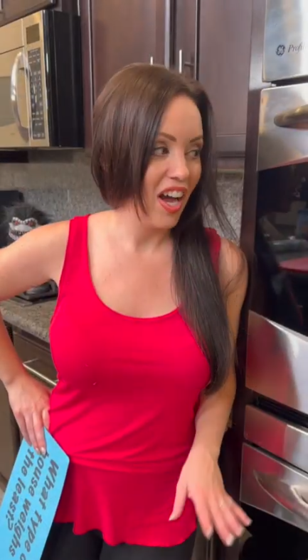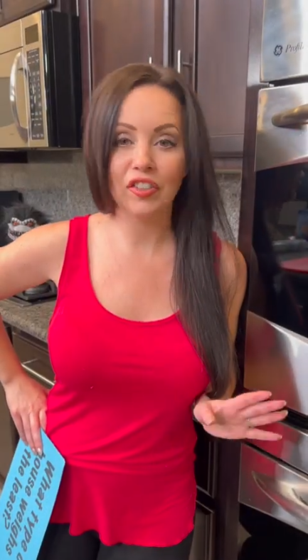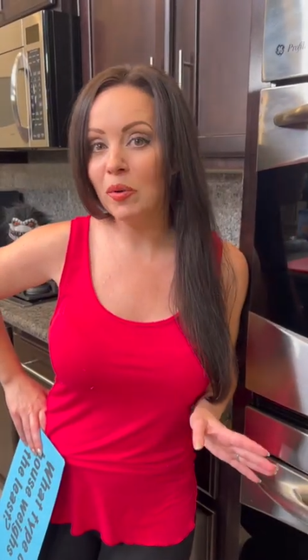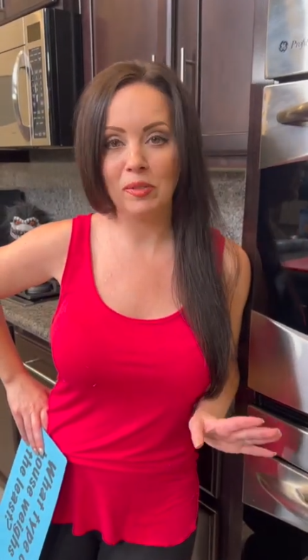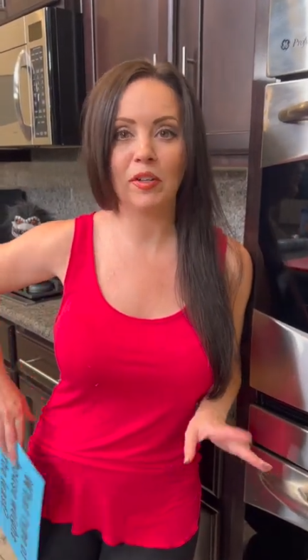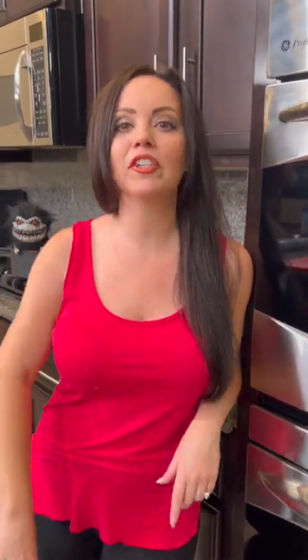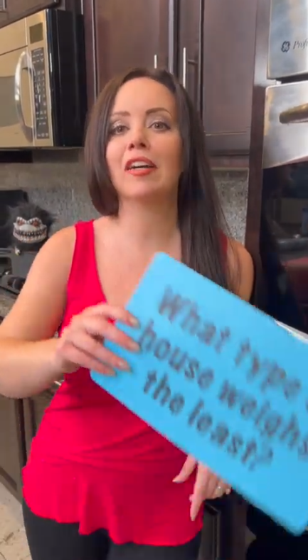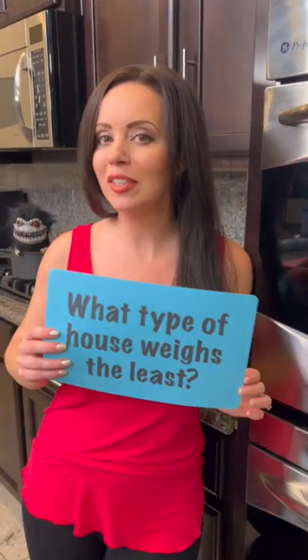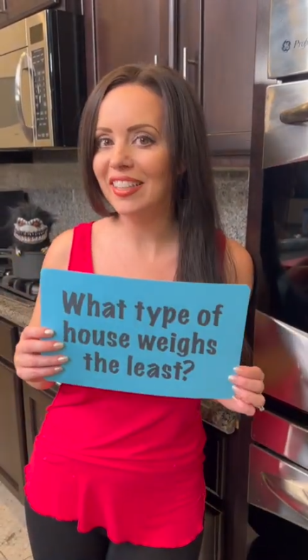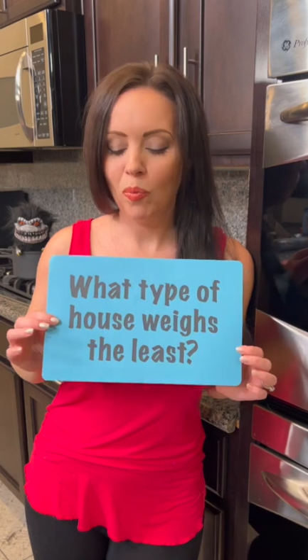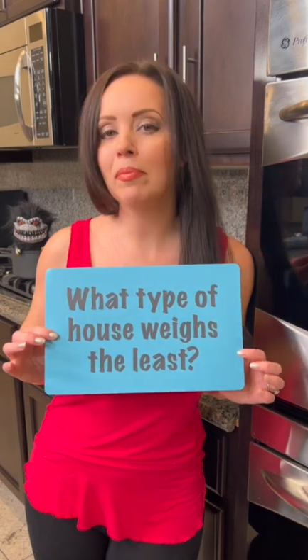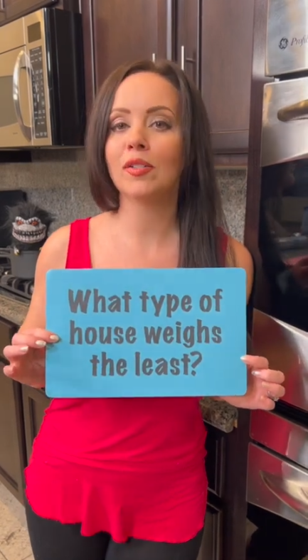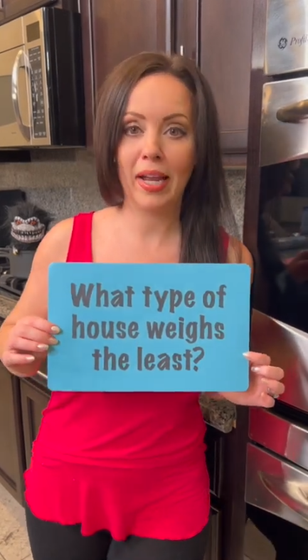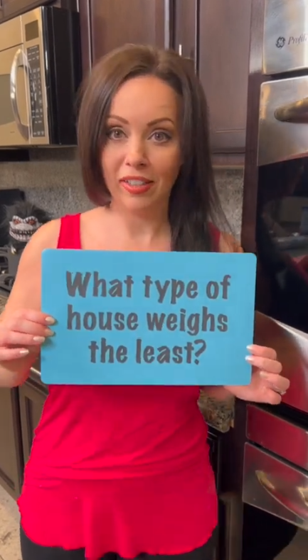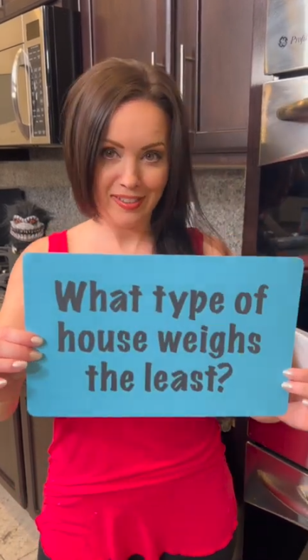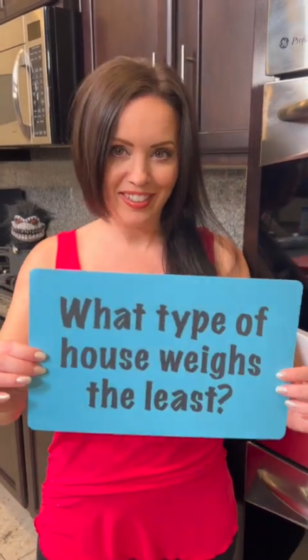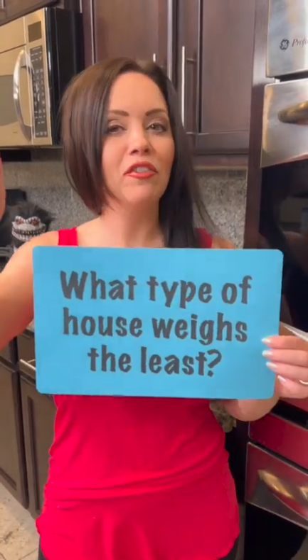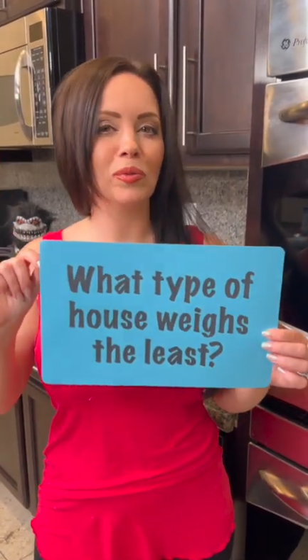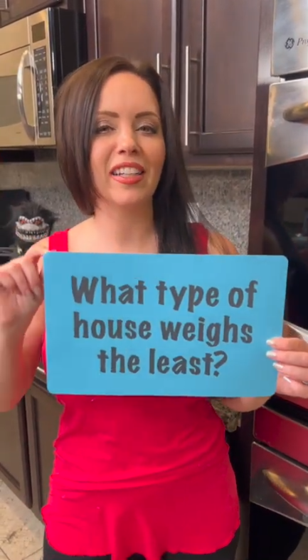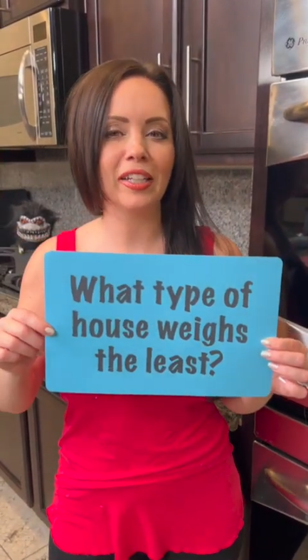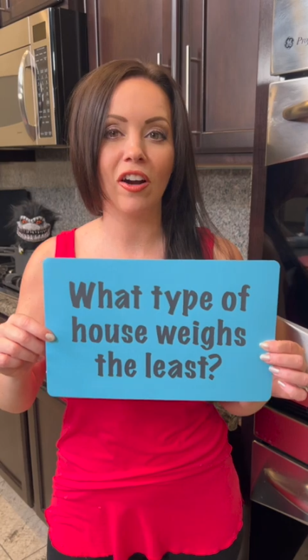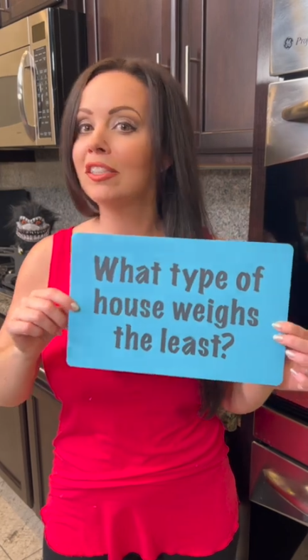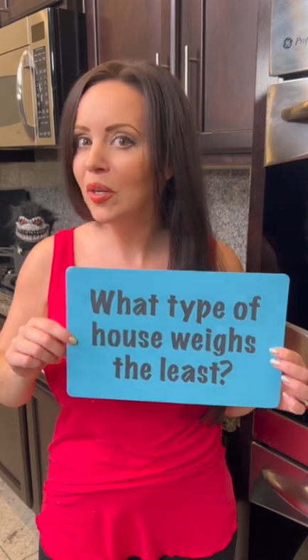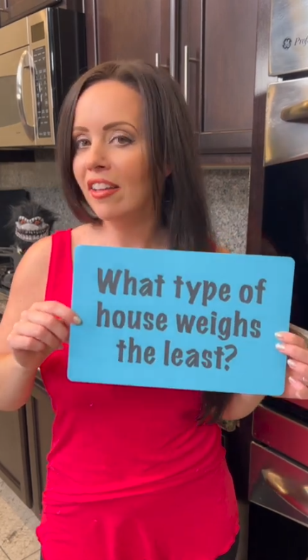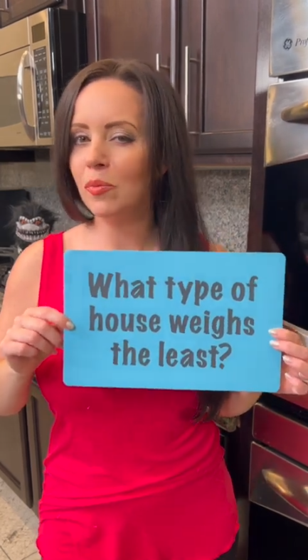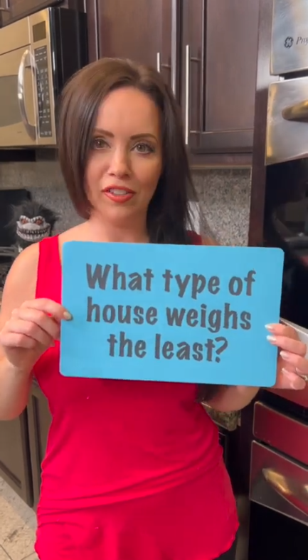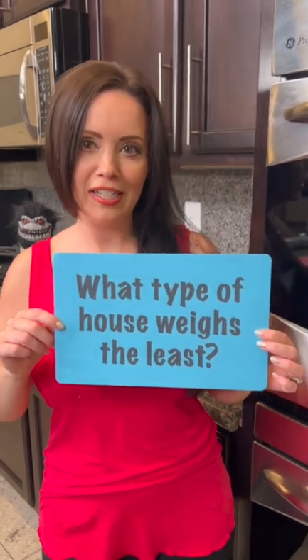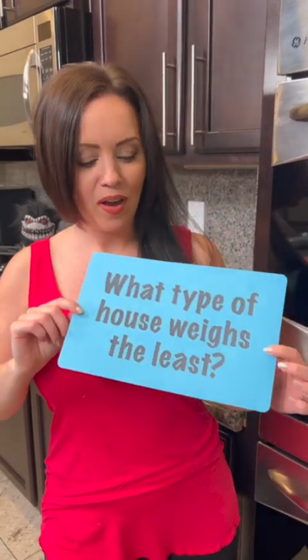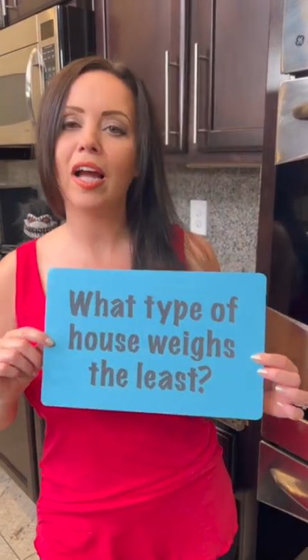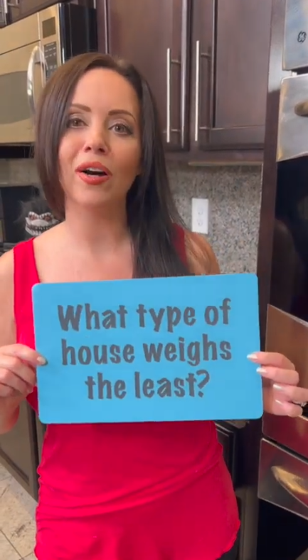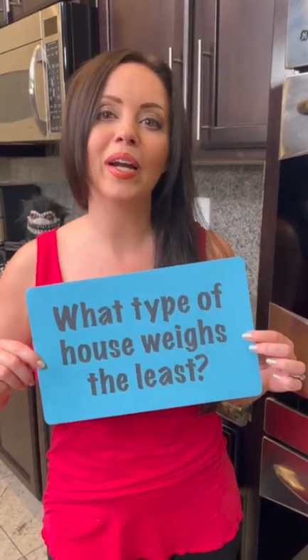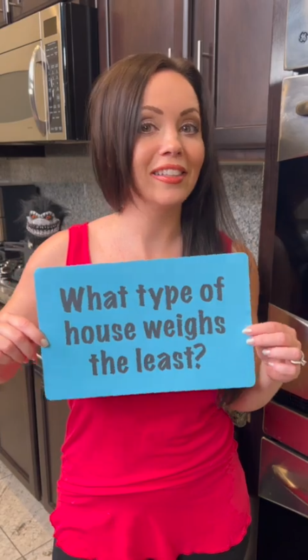Our dessert is almost ready and it smells so good, but first it's time for a riddle. What type of house weighs the least? Let me know if you get this one right — tell us your guesses. I will tell you in the comments what the answer is.